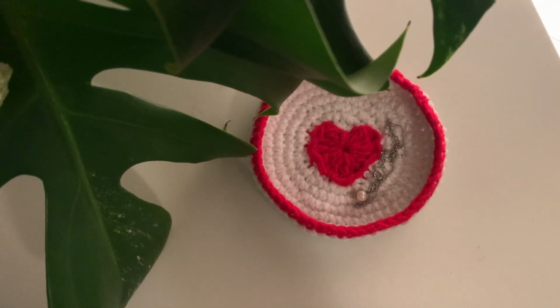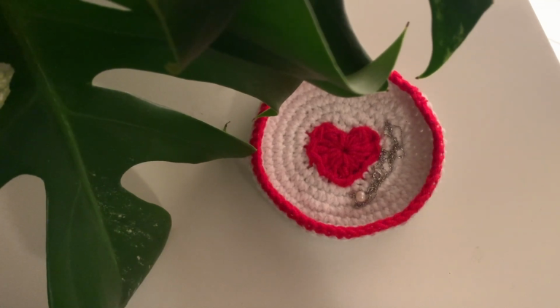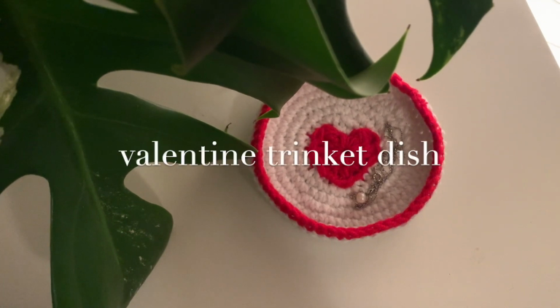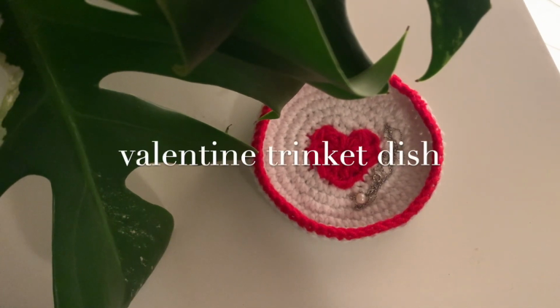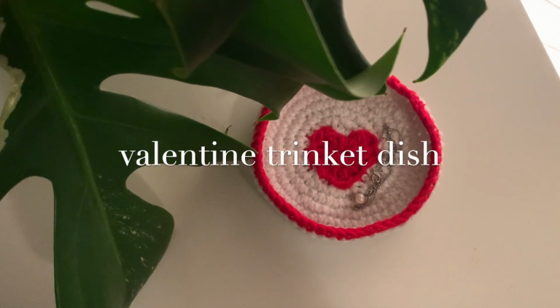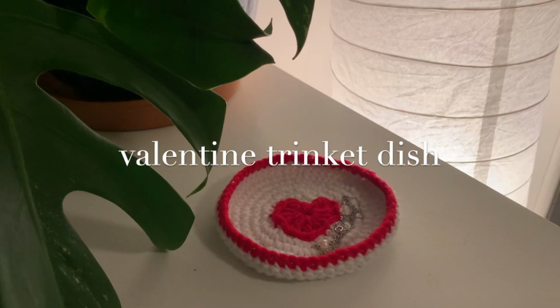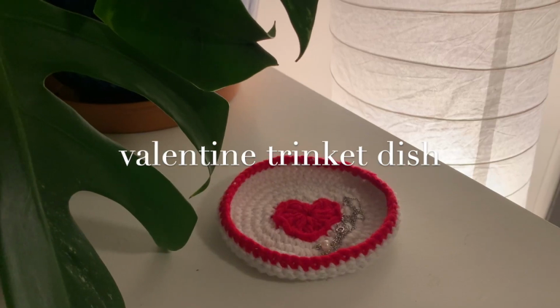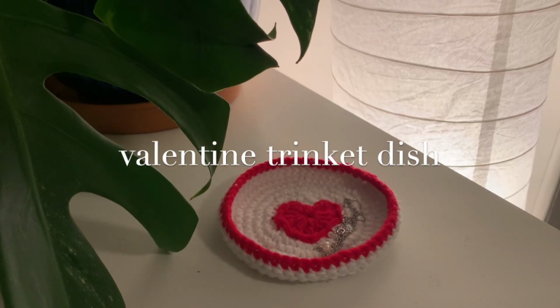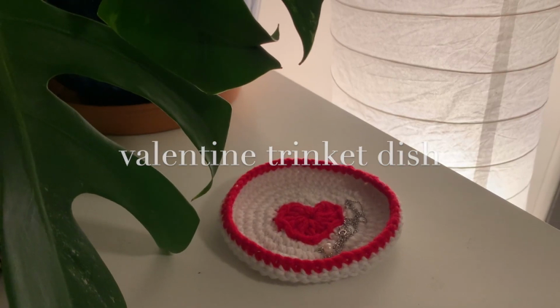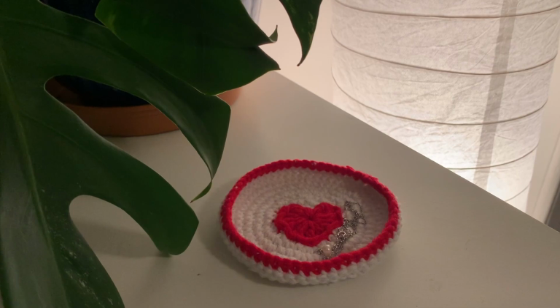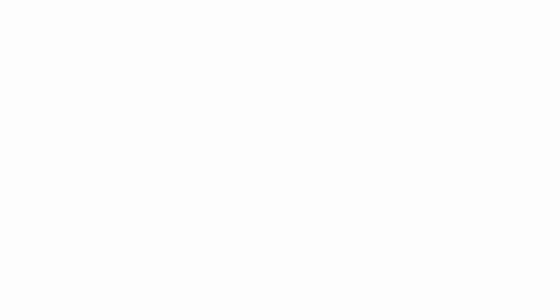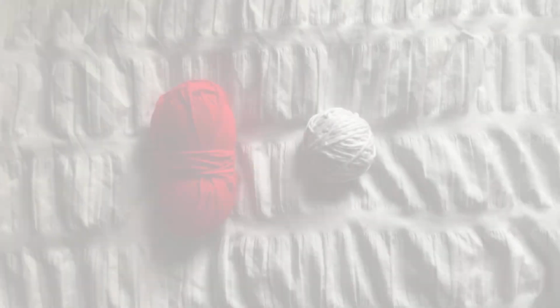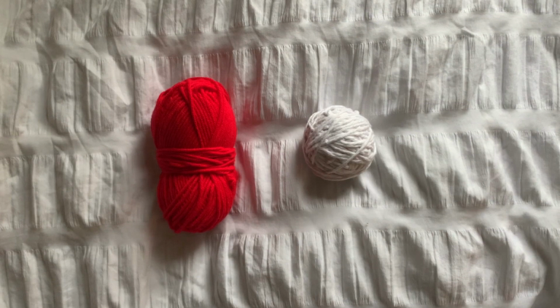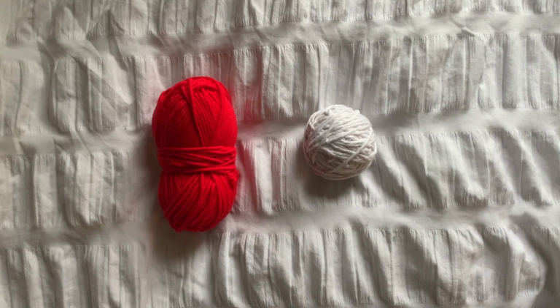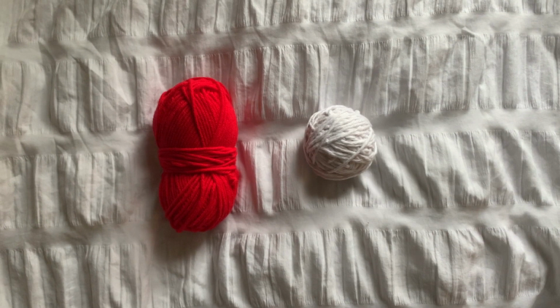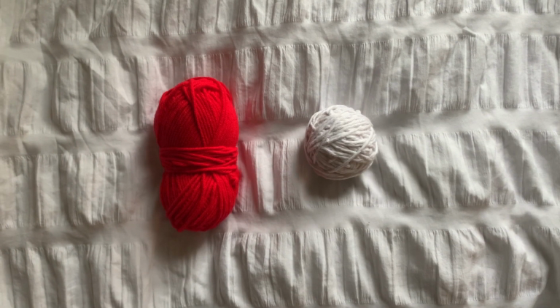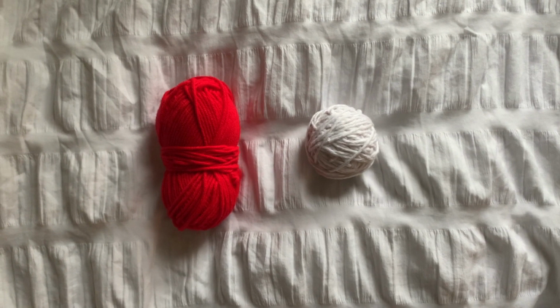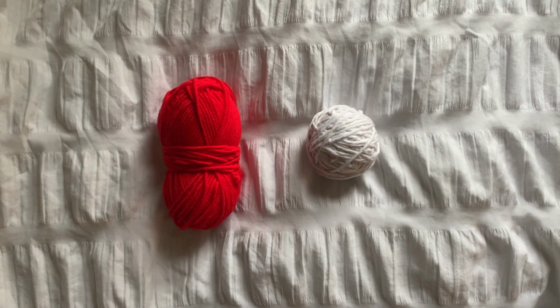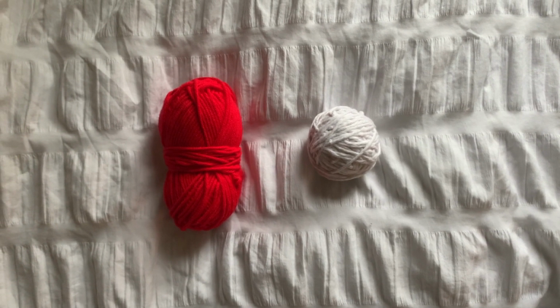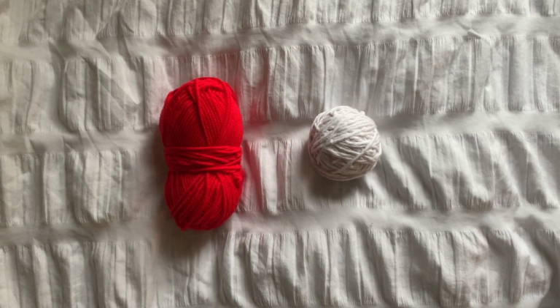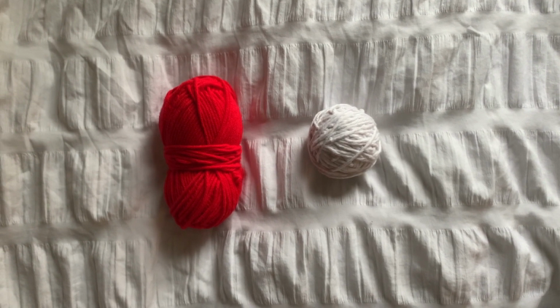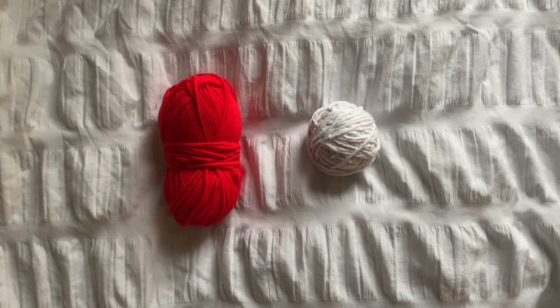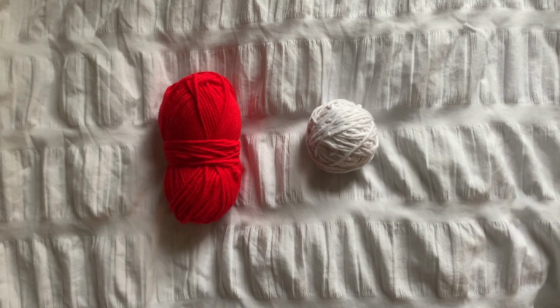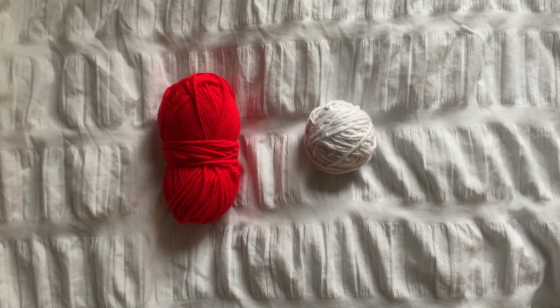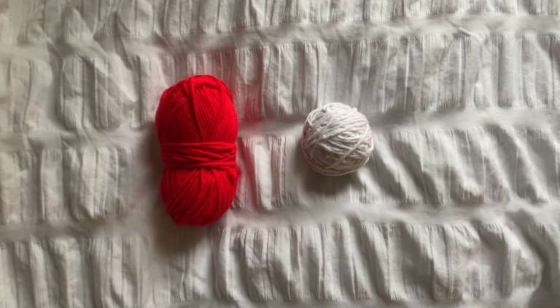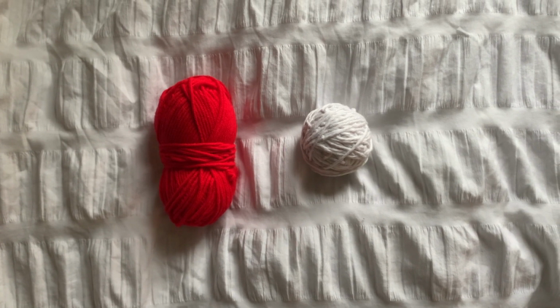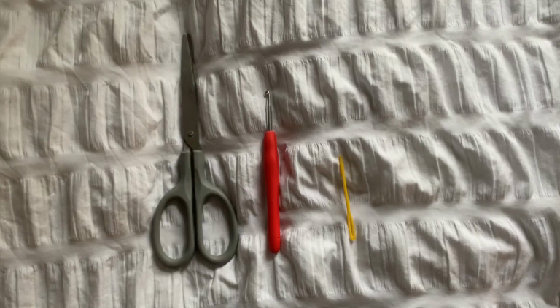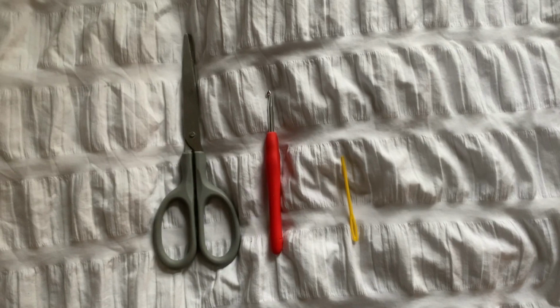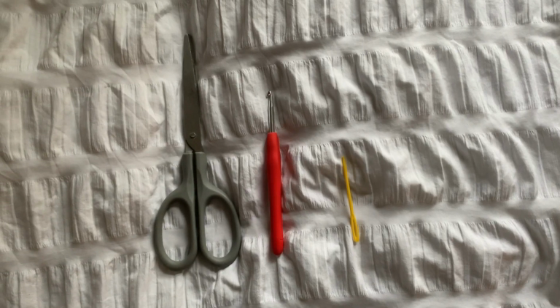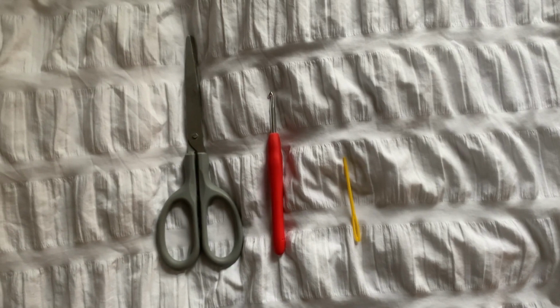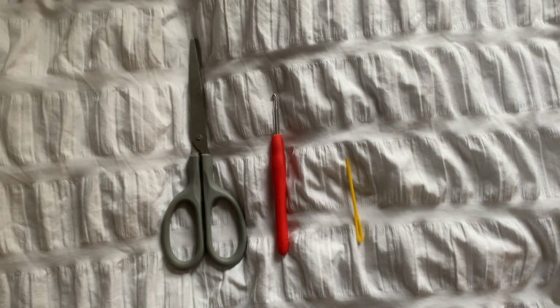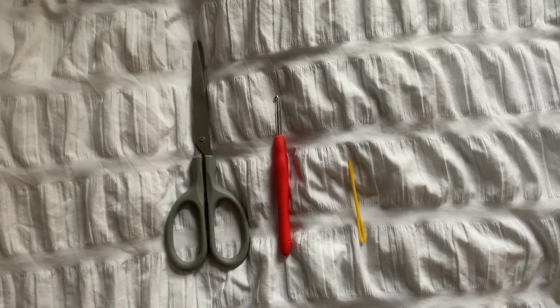Welcome to my channel. Today I'm going to be showing you how to make this Valentine's trinket dish. This is a small project so you won't need much yarn. I used a 4.5 millimeter hook and Aran weight cotton. You'll also need scissors and a tapestry needle.